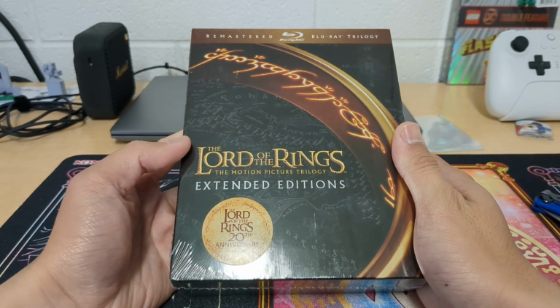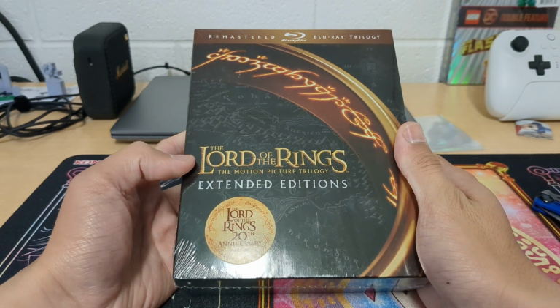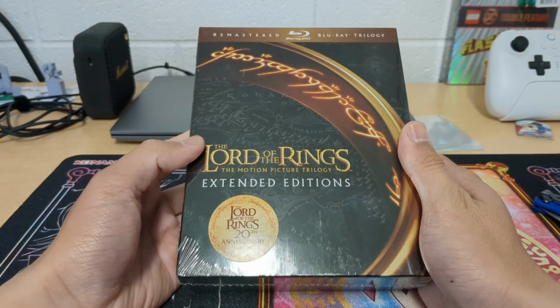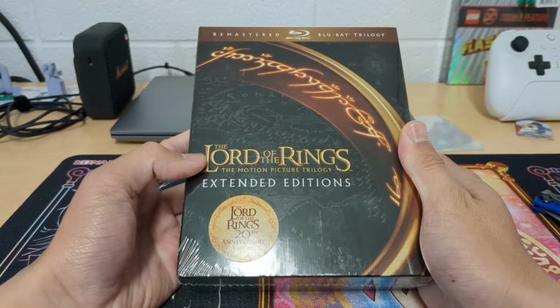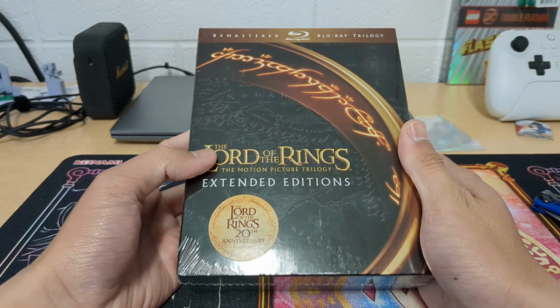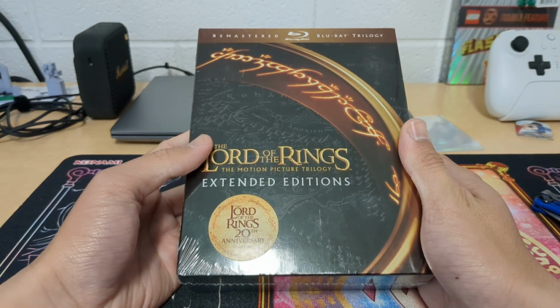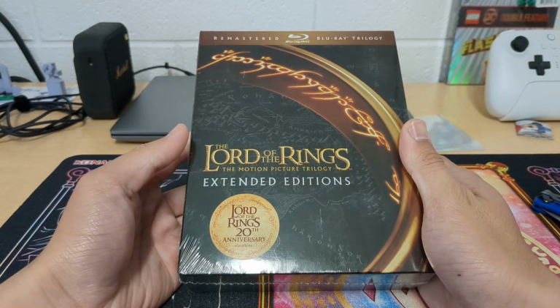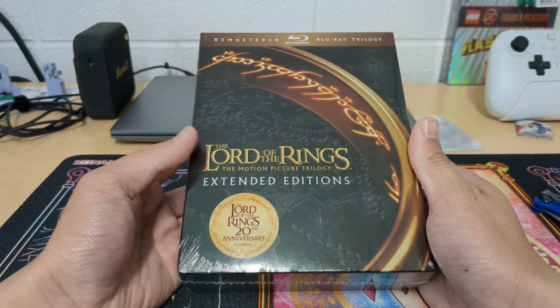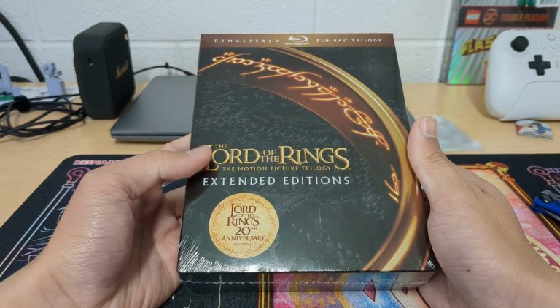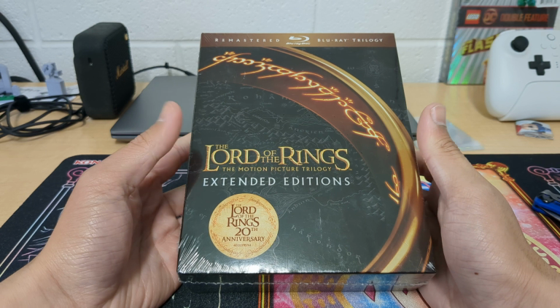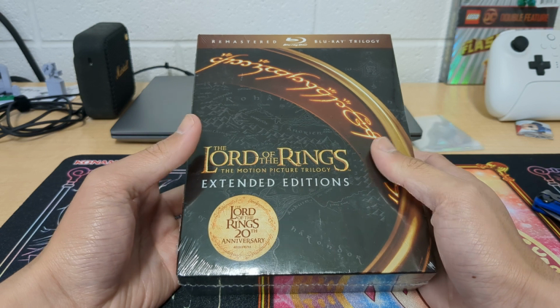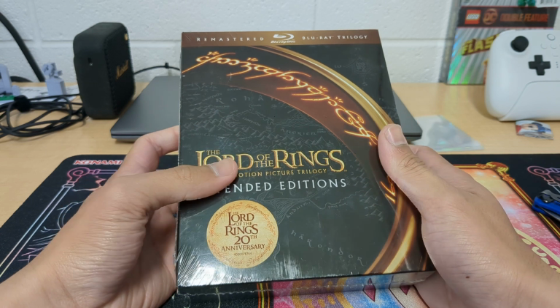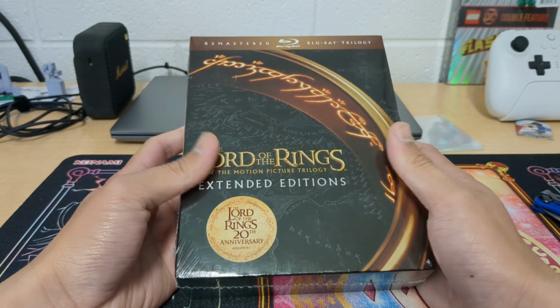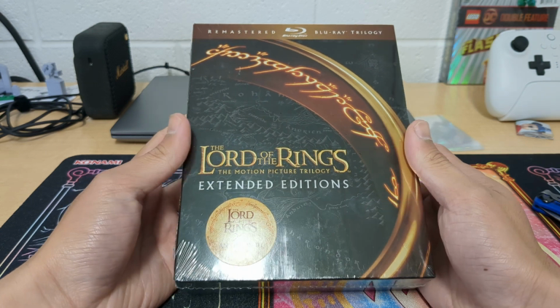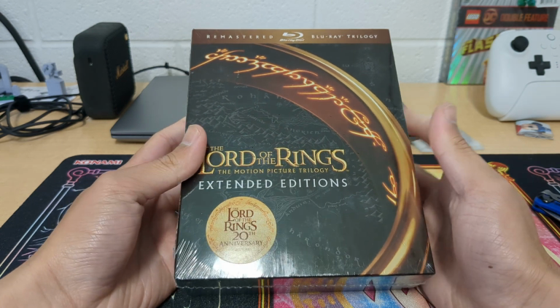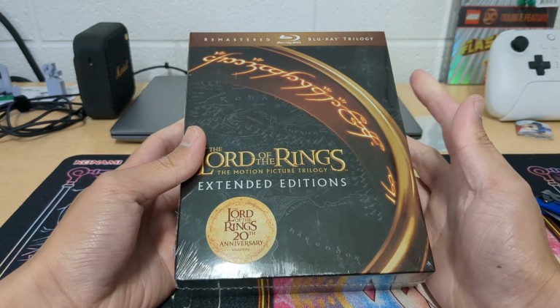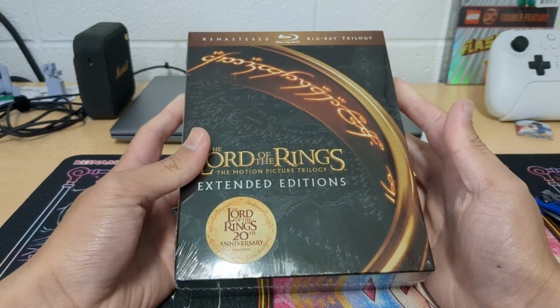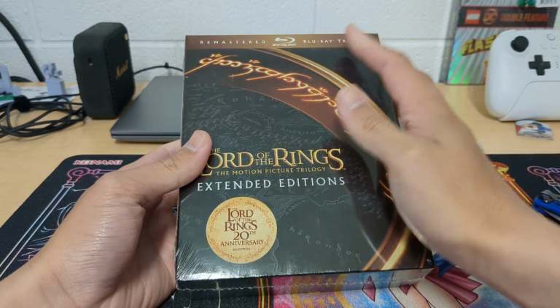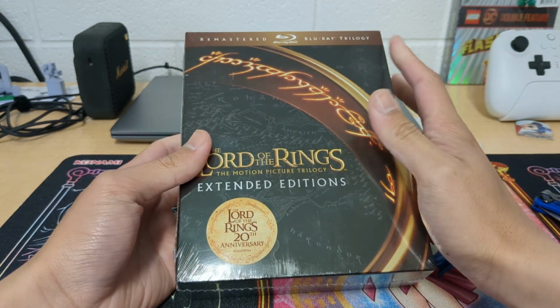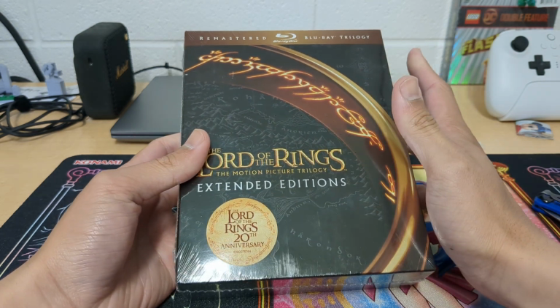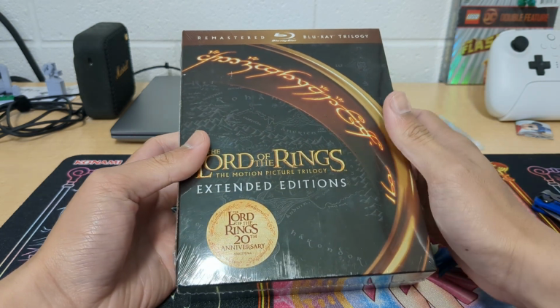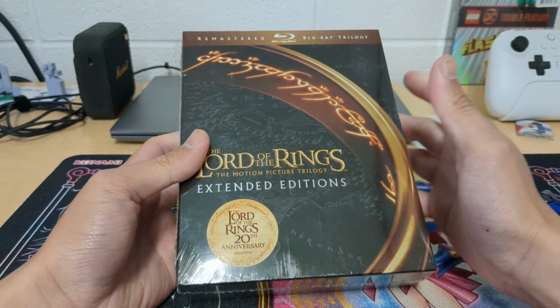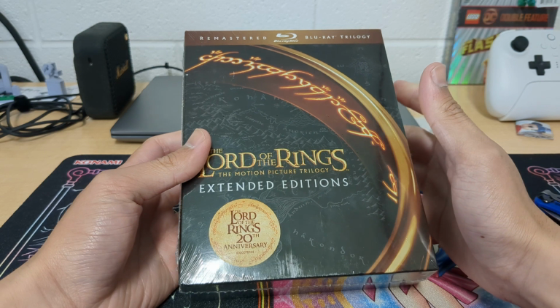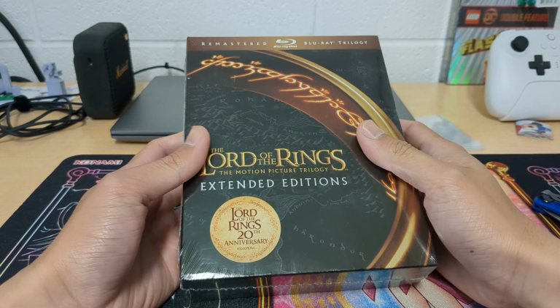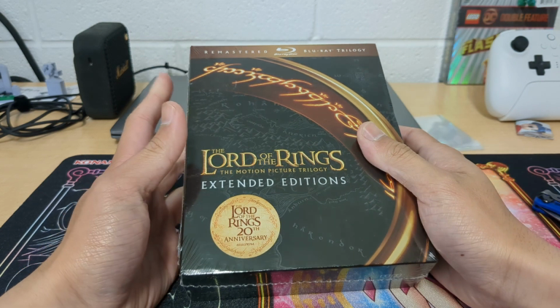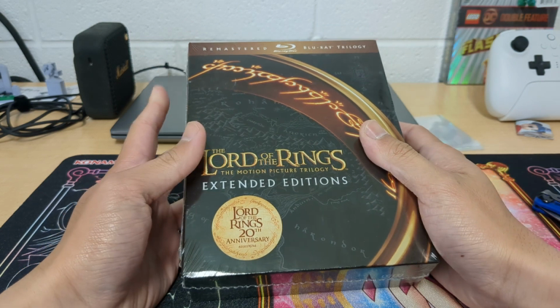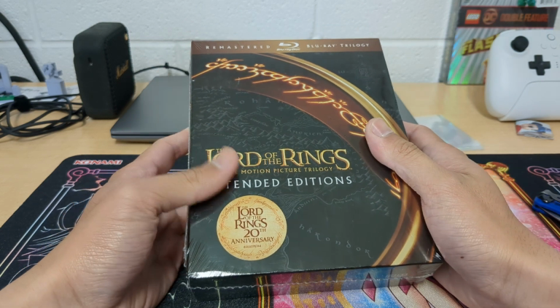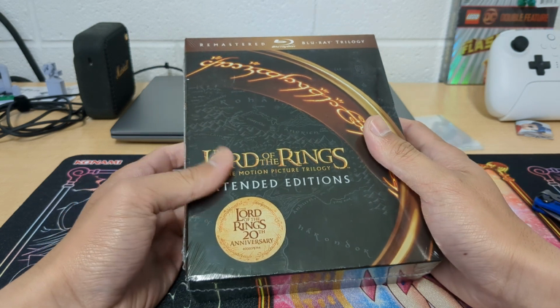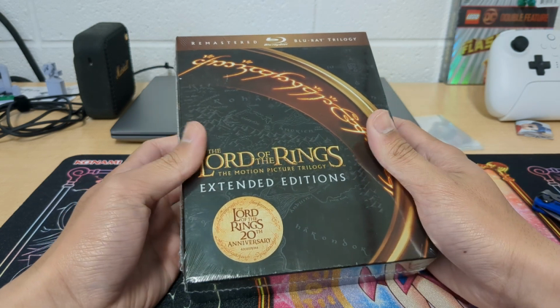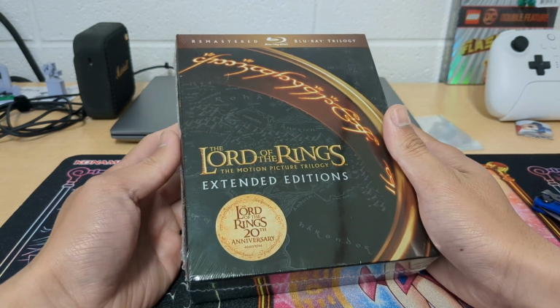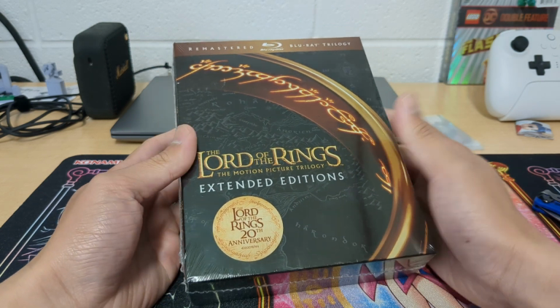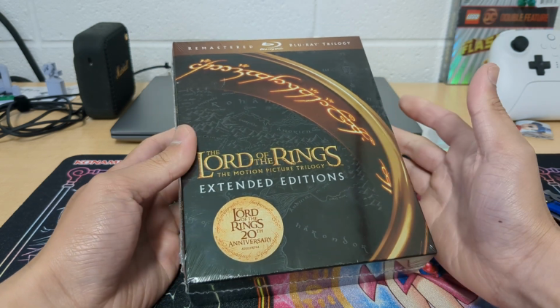This is the Lord of the Rings motion picture trilogy extended editions. I wanted to kind of restart my movie collecting and this is gonna be the first one.